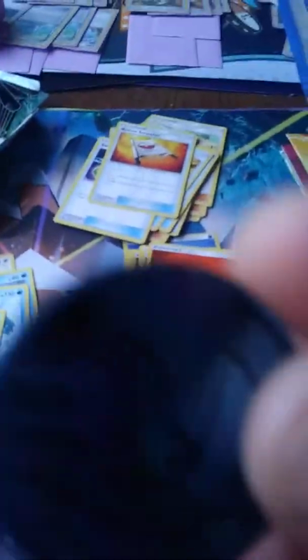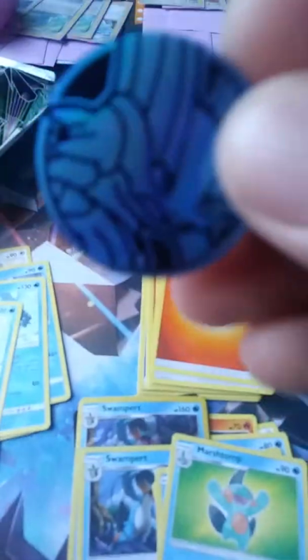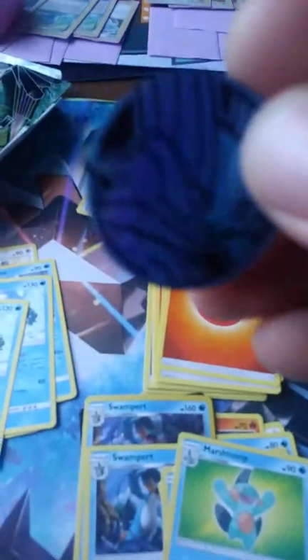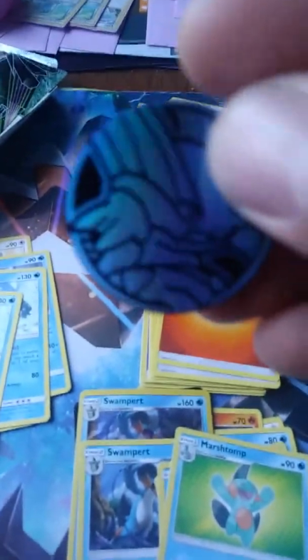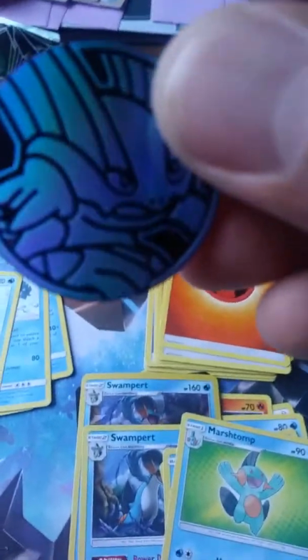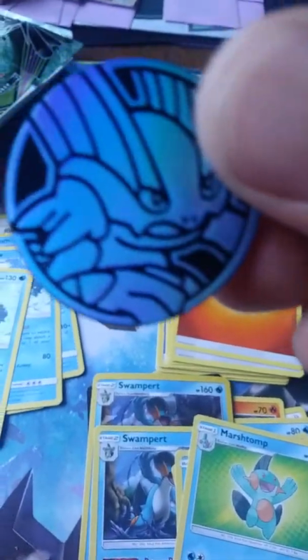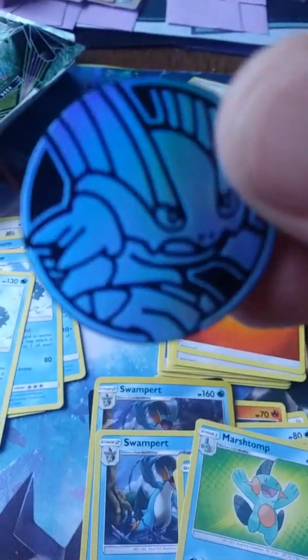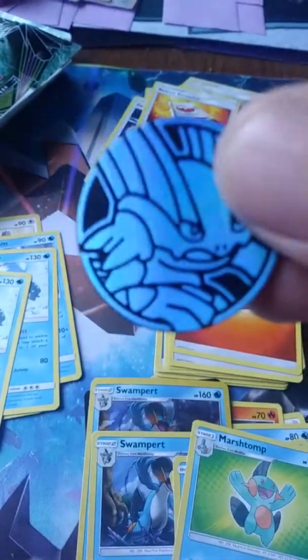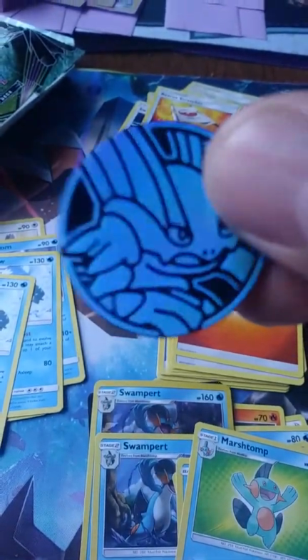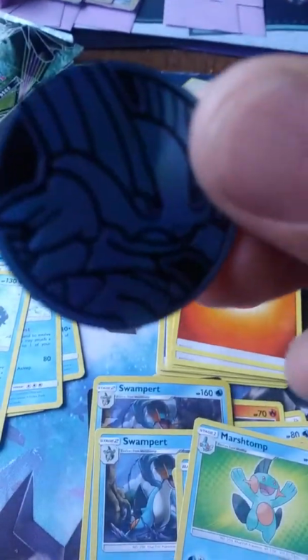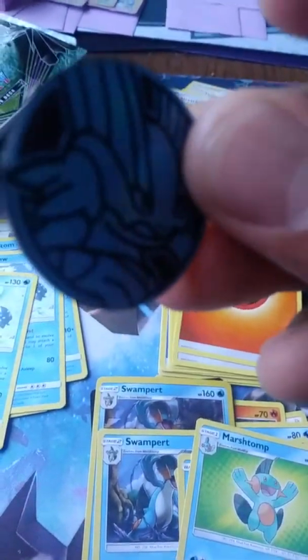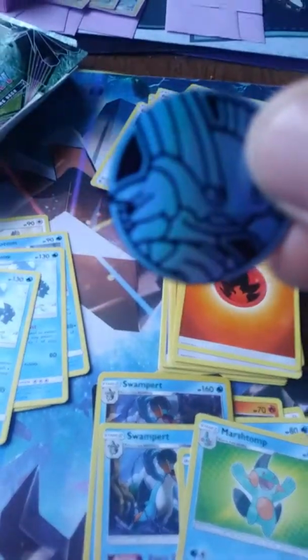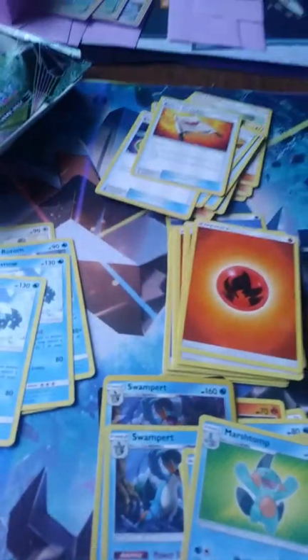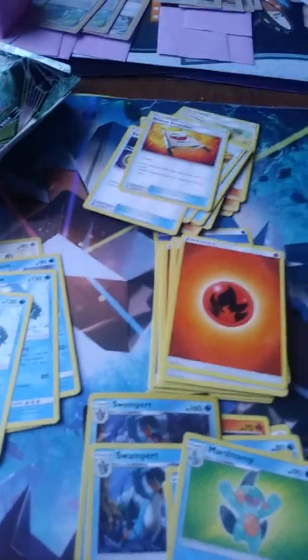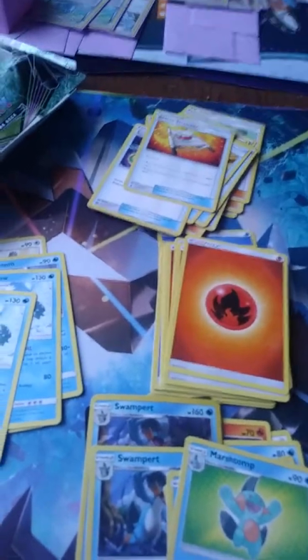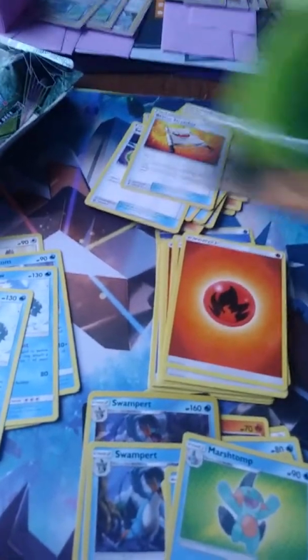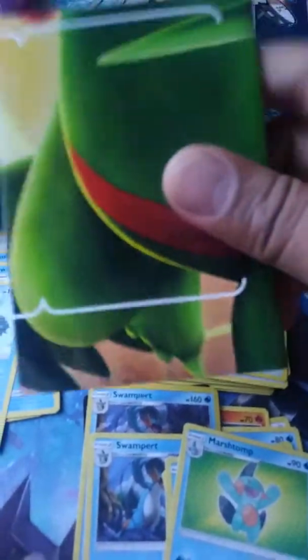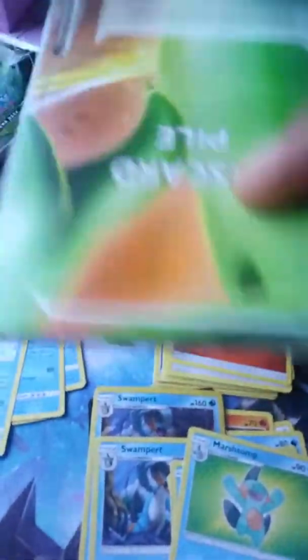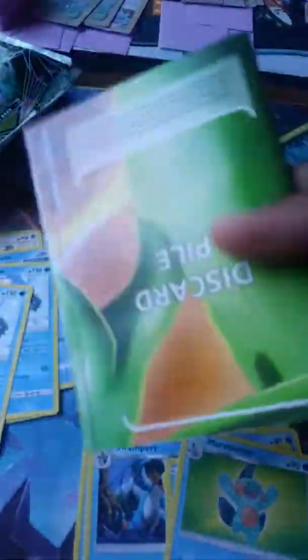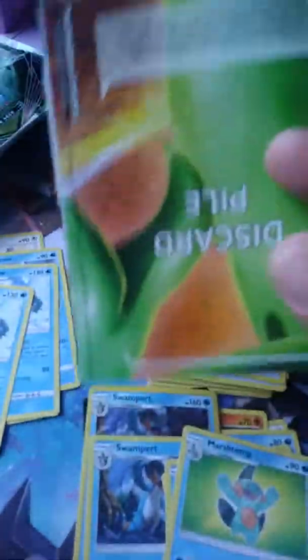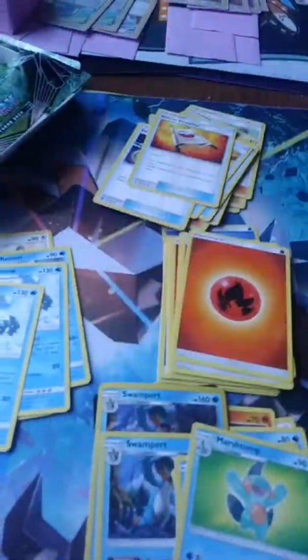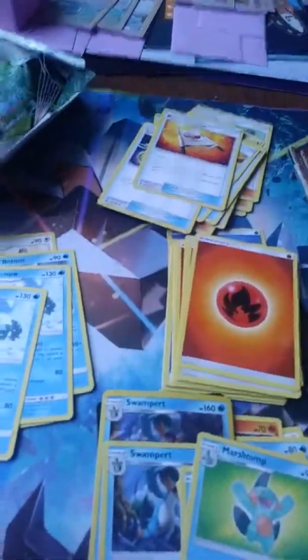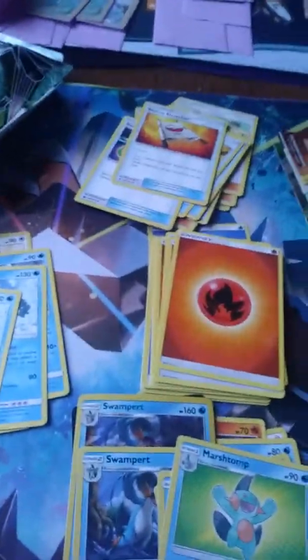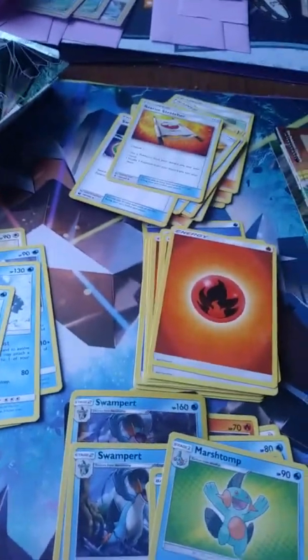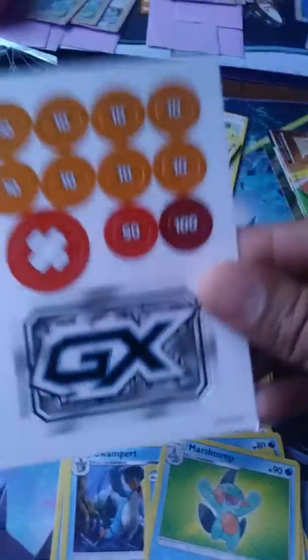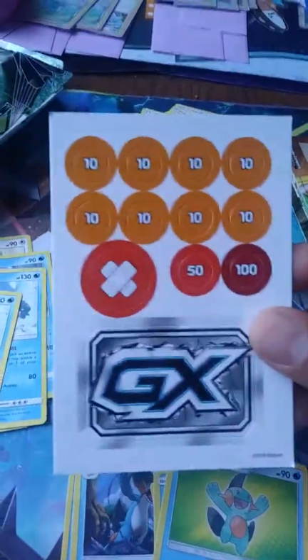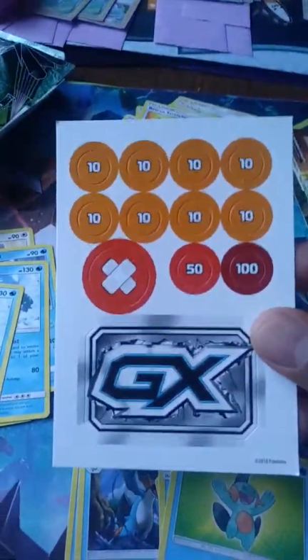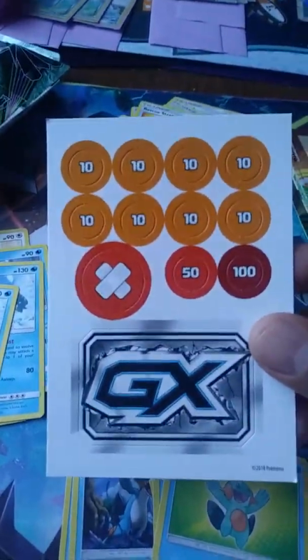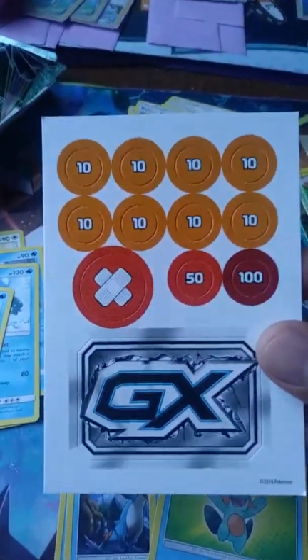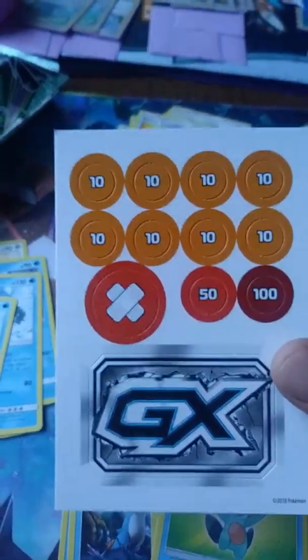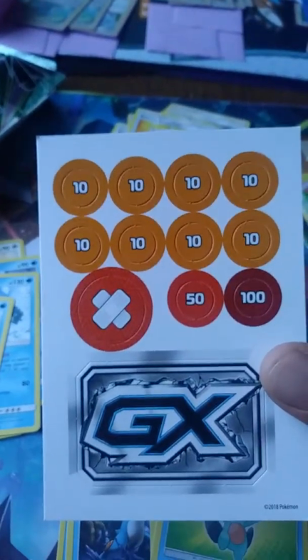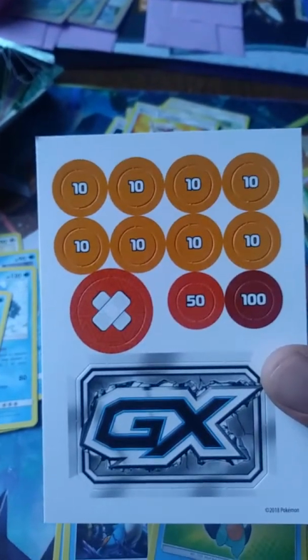You get the Swampert Coin — look at that Swampert Coin. You get a Mat — I'm not going to open it, but it's Swampert and Sceptile because those were the two decks. You get this GX Counter and Damage Counters and a Burn Counter.